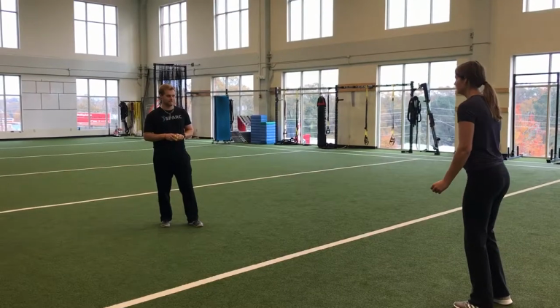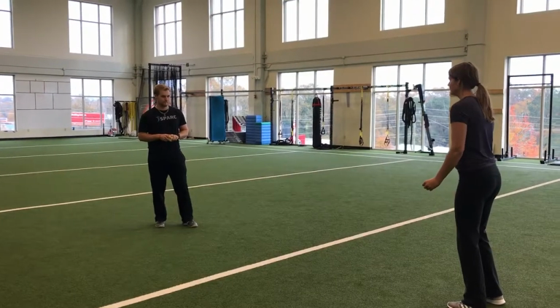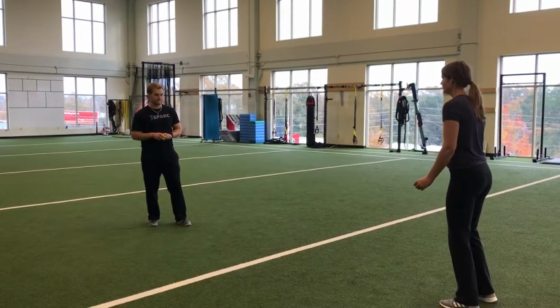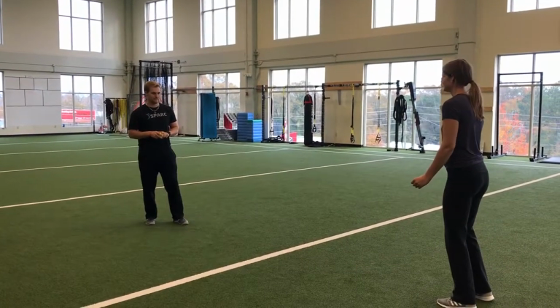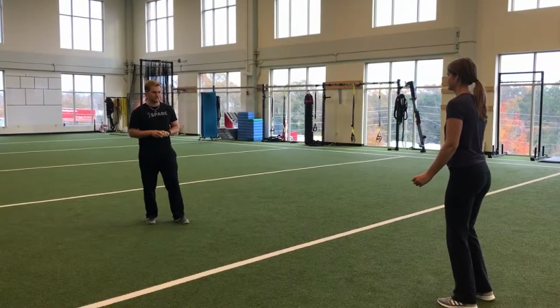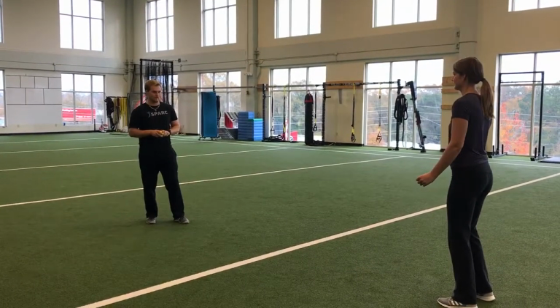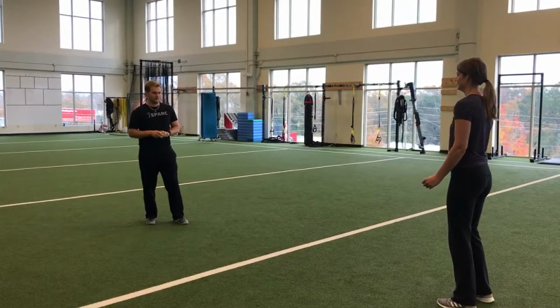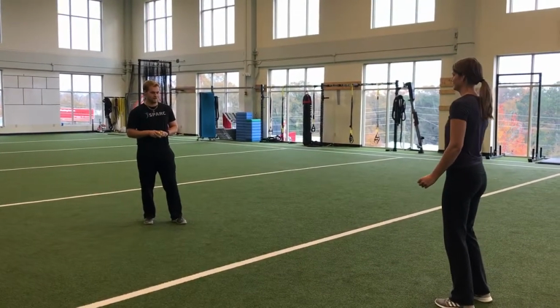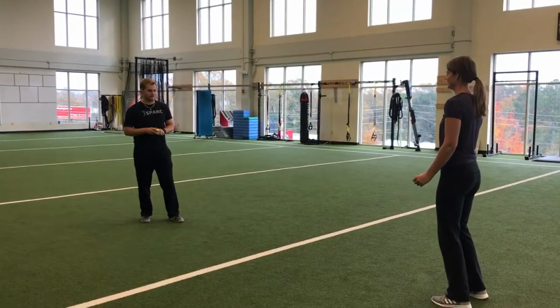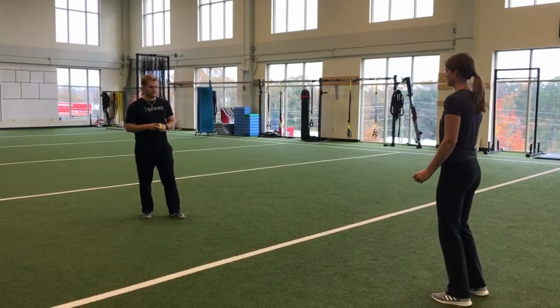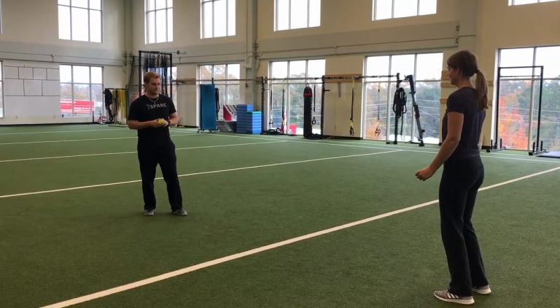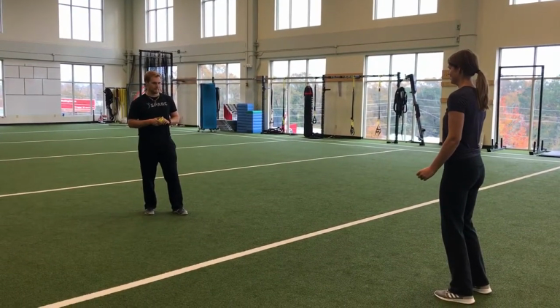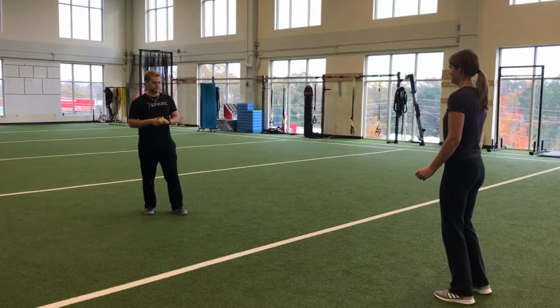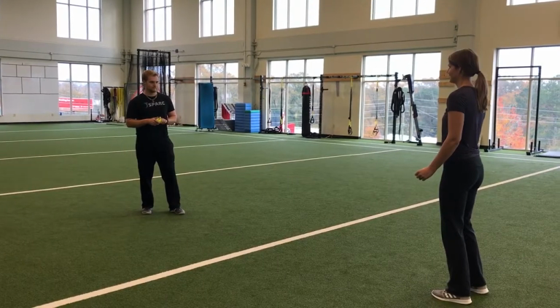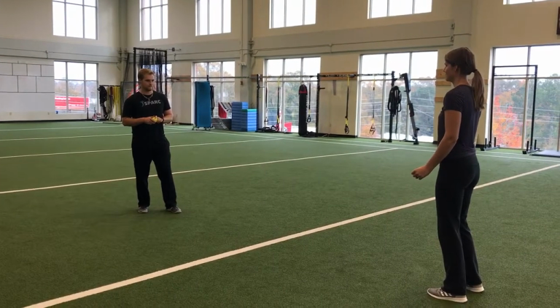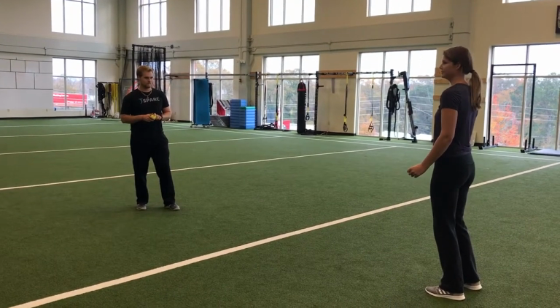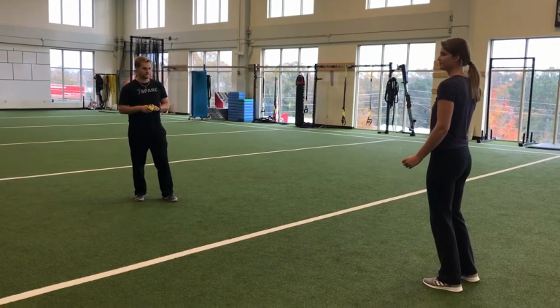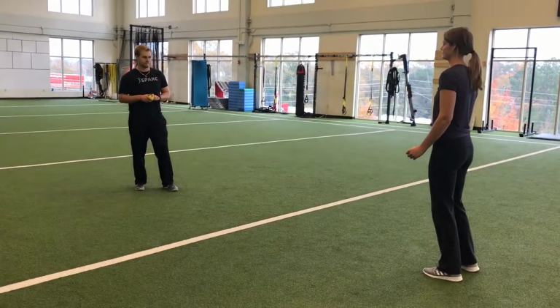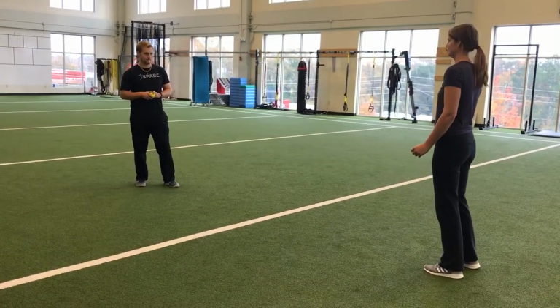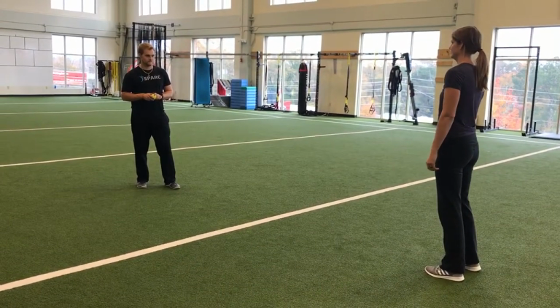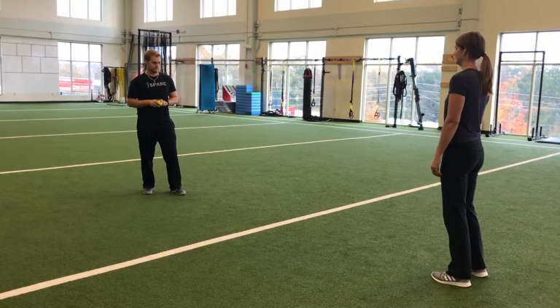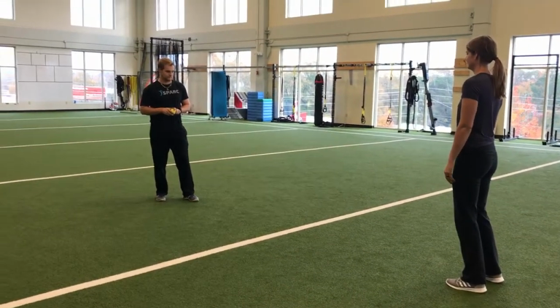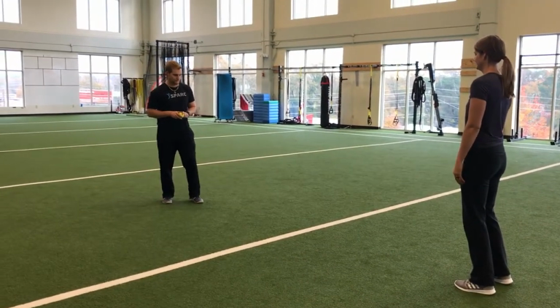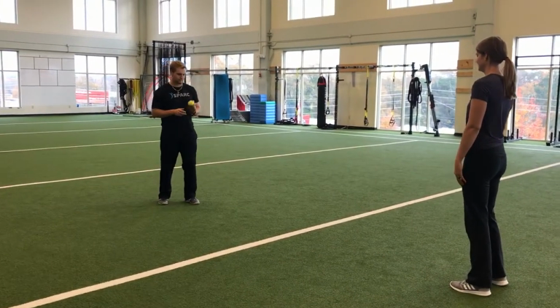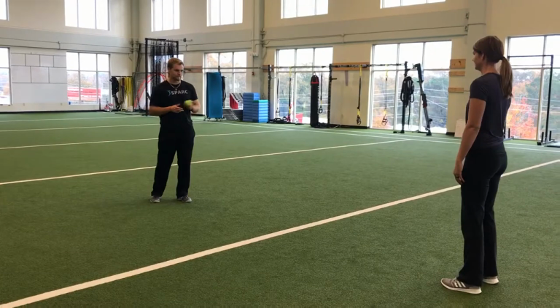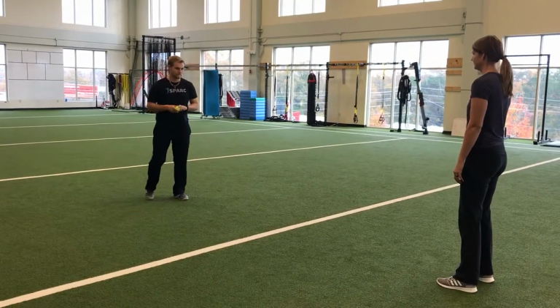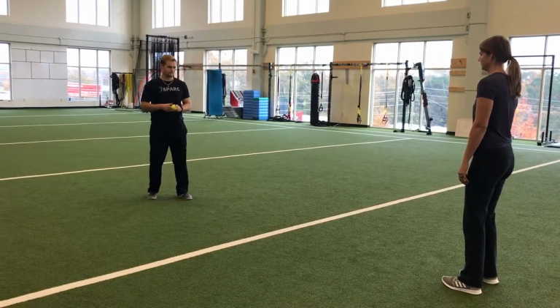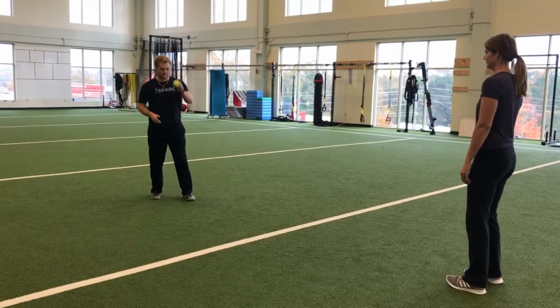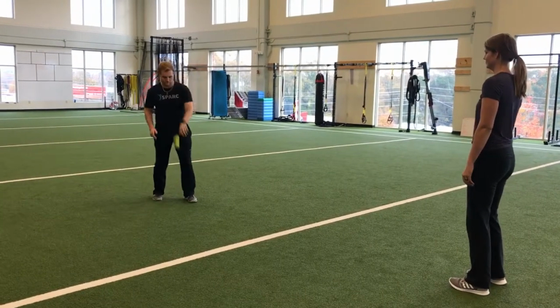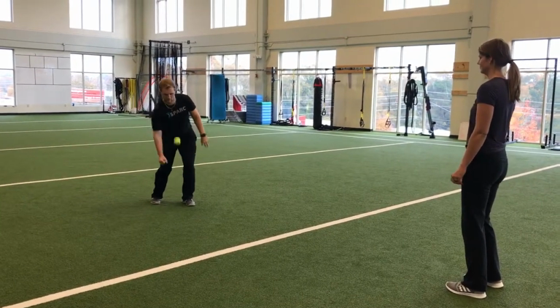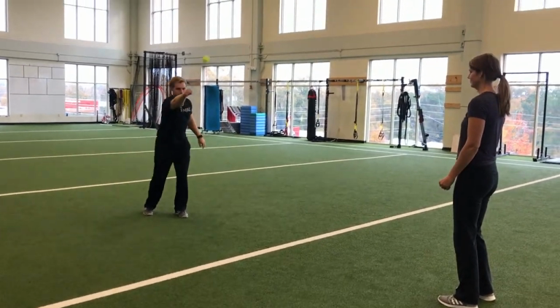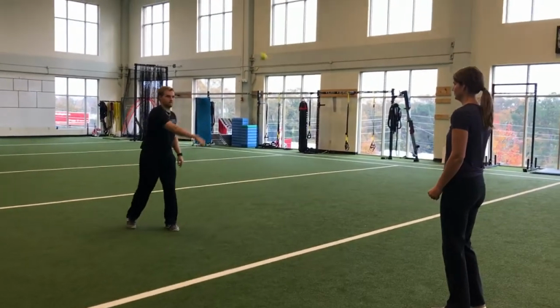This is a partner tennis ball game. This is a way to work coordination and also get the blood flowing, and a good way to warm up. You're going to start on opposite sides of the line facing a partner with a tennis ball. You're going to give the ball one bounce and then hit it with the top of your fist.